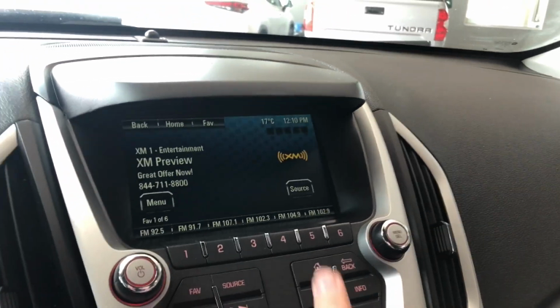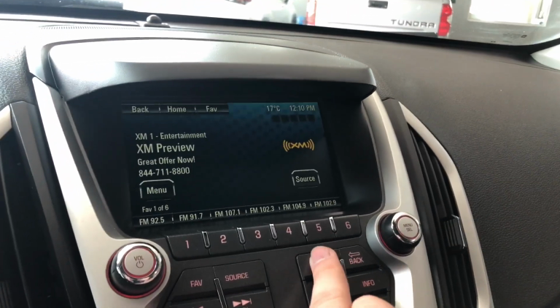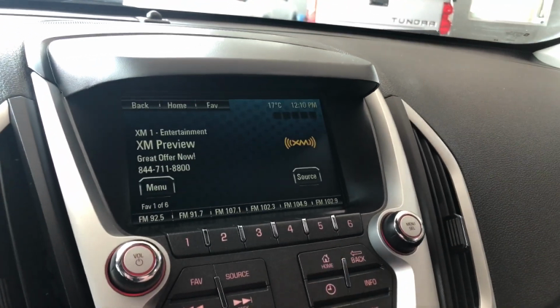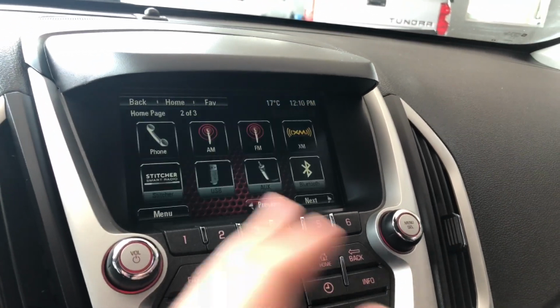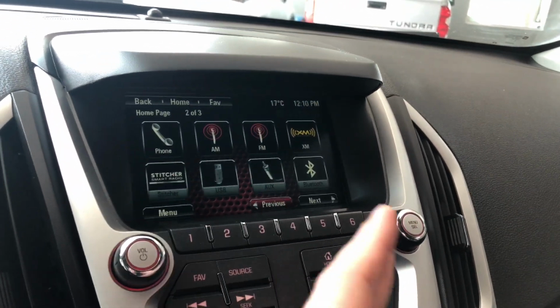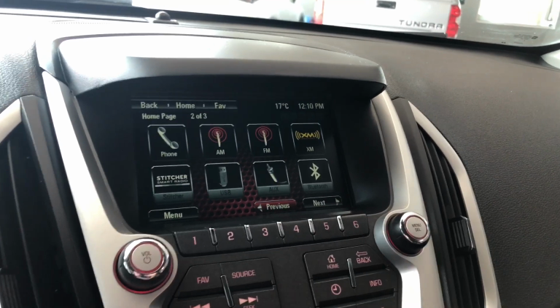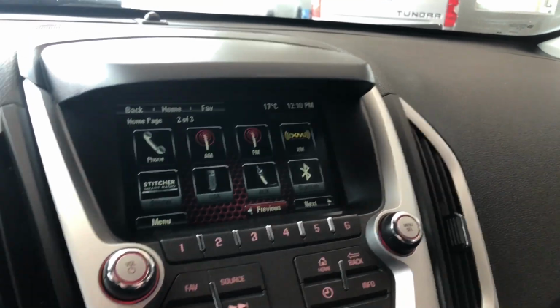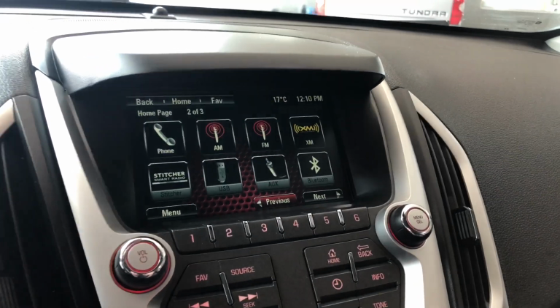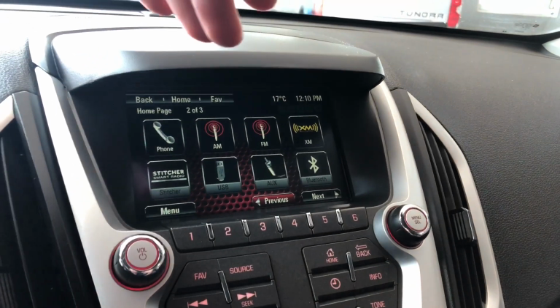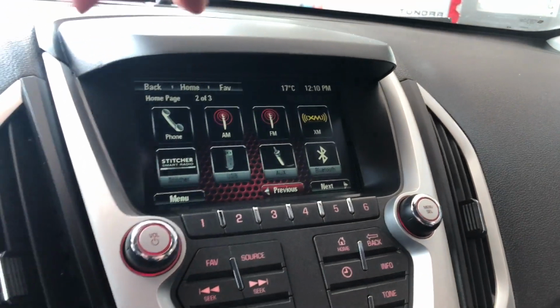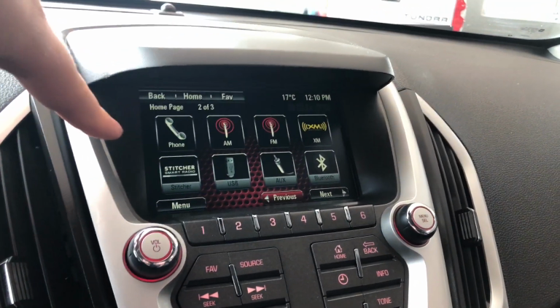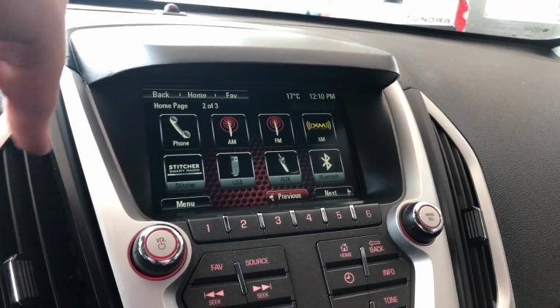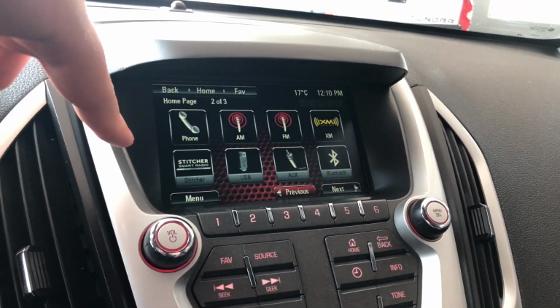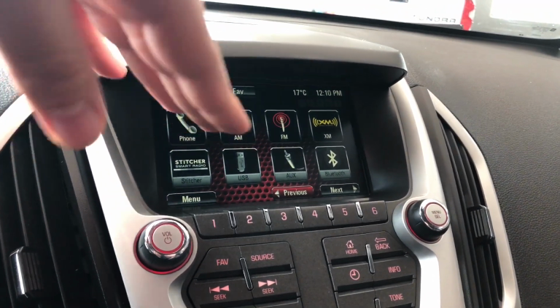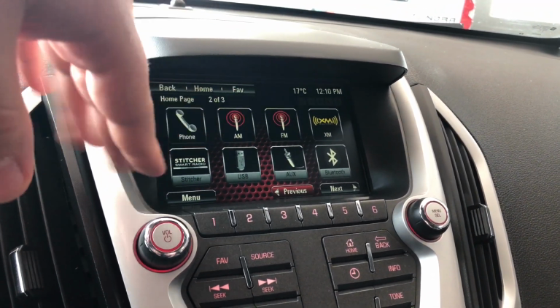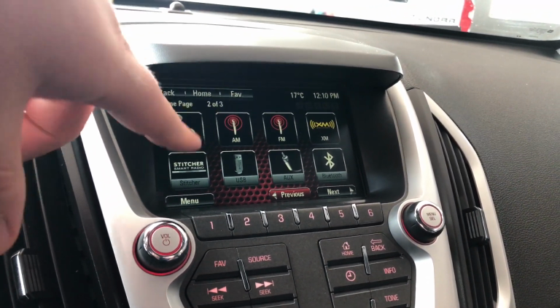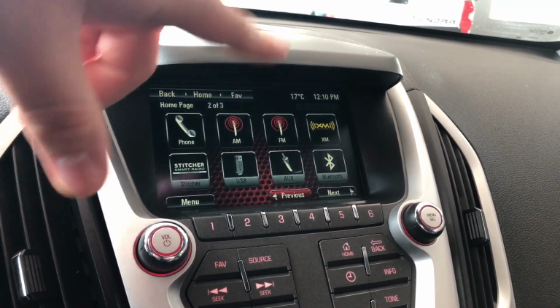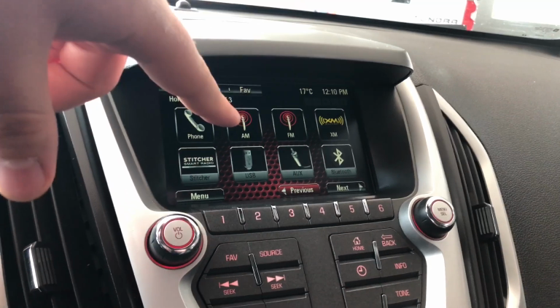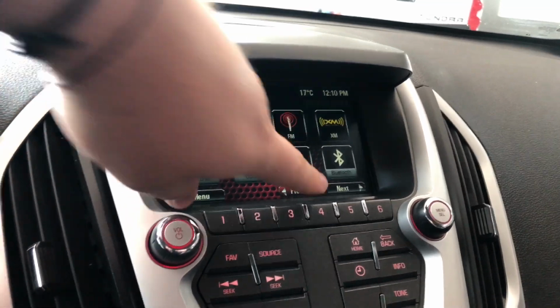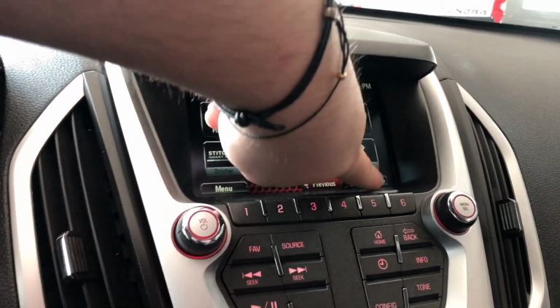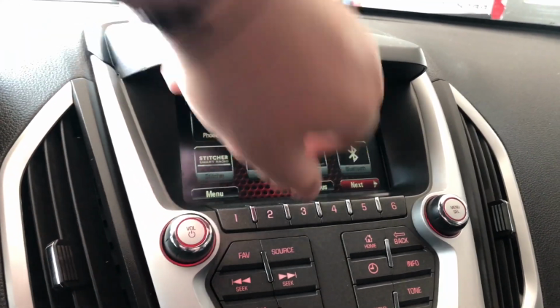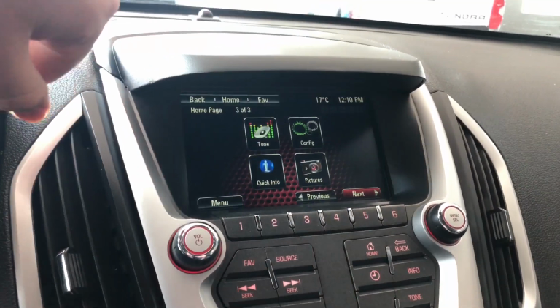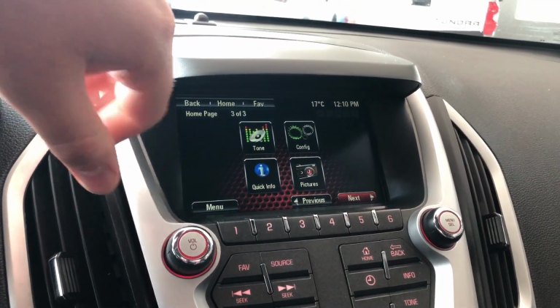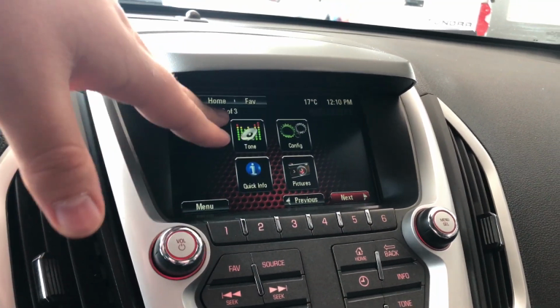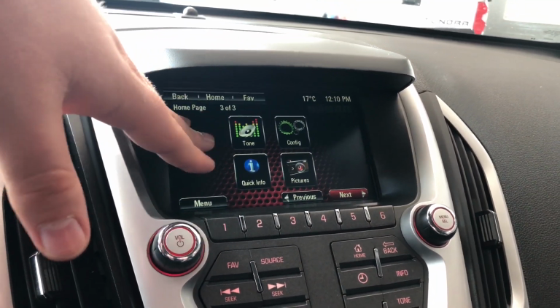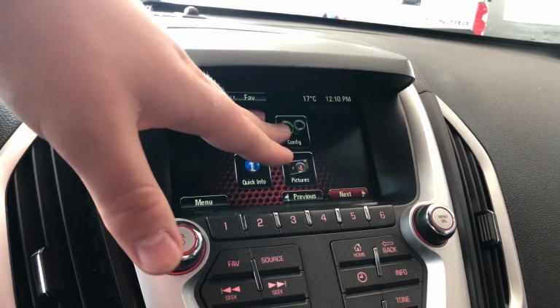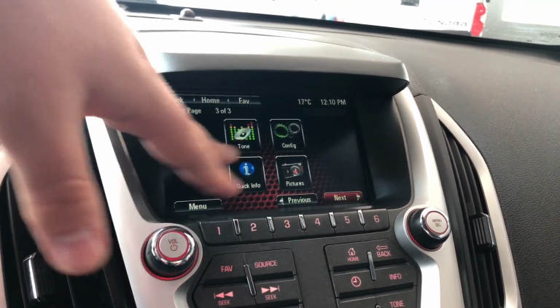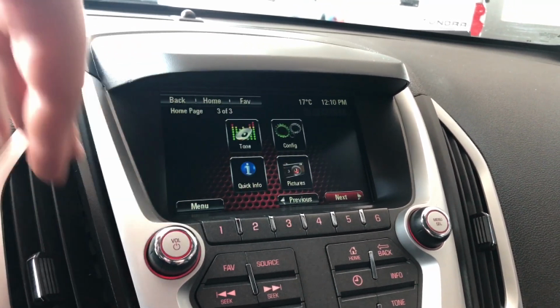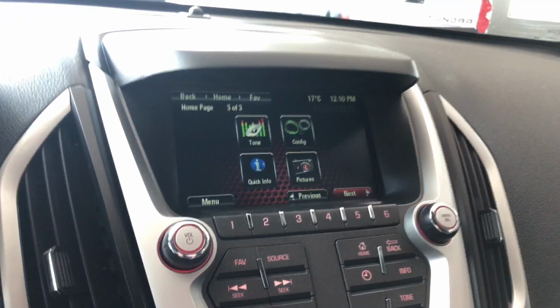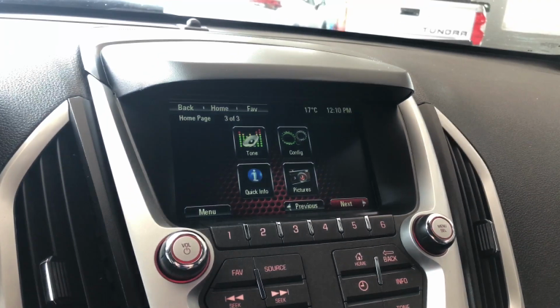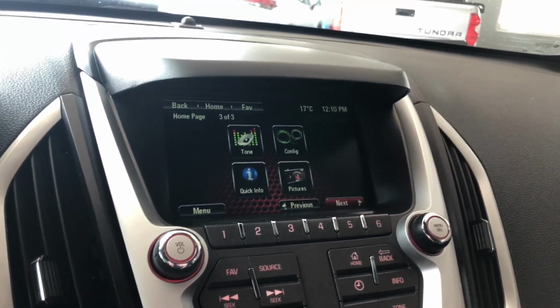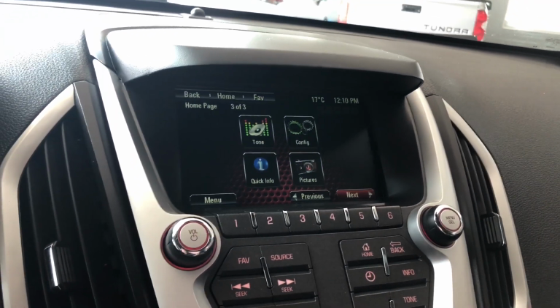Moving on to our screen — if we press this home button you have all your different options. You have your AM and FM, you can also connect your phone through Bluetooth, and you also have choices between USB and auxiliary. We can also press the next page here where you can adjust the audio, and you also have your vehicle settings.